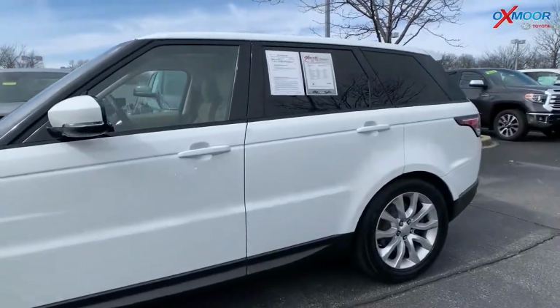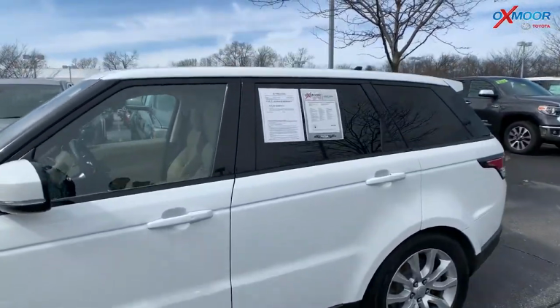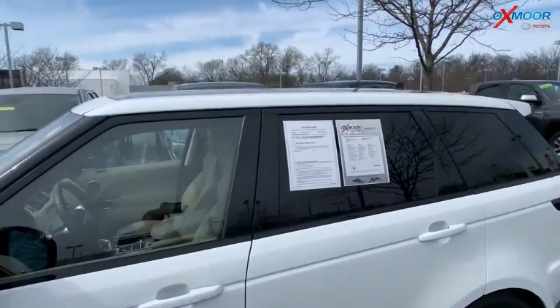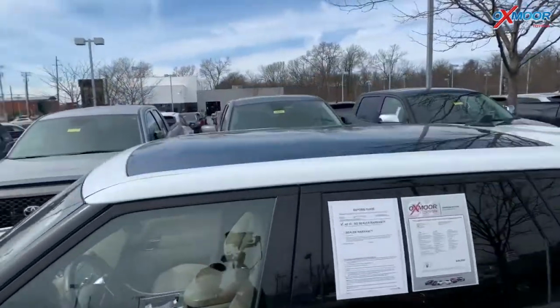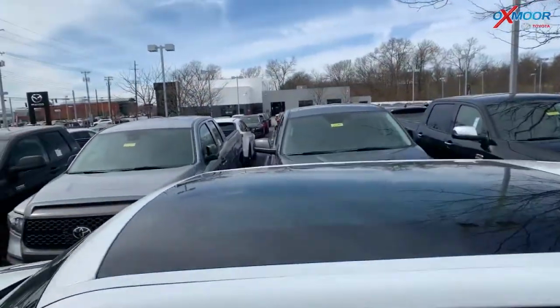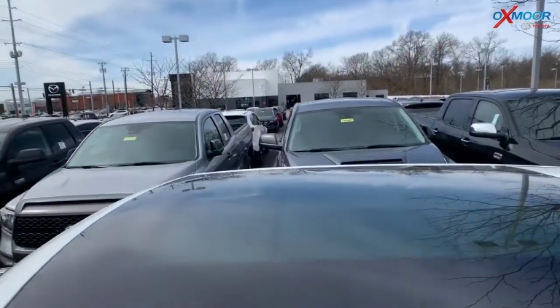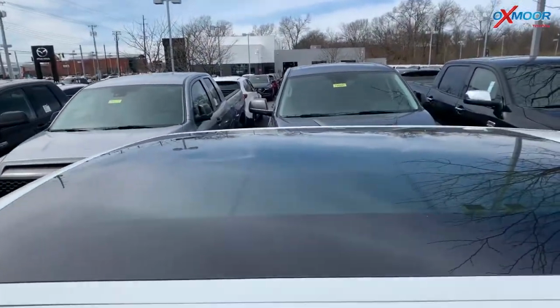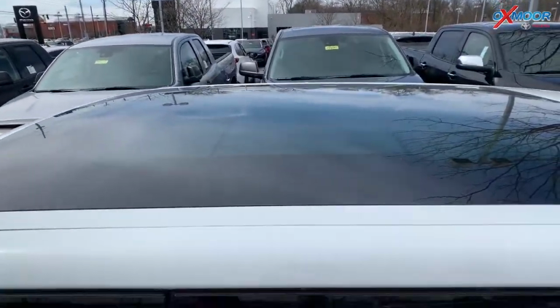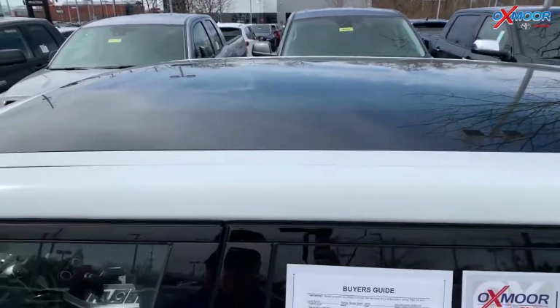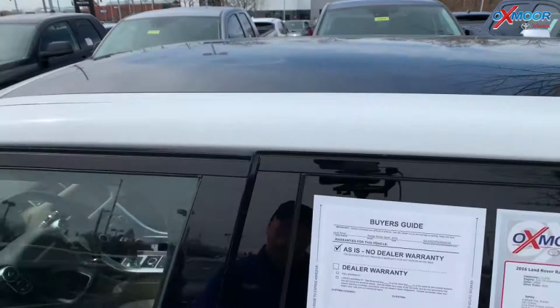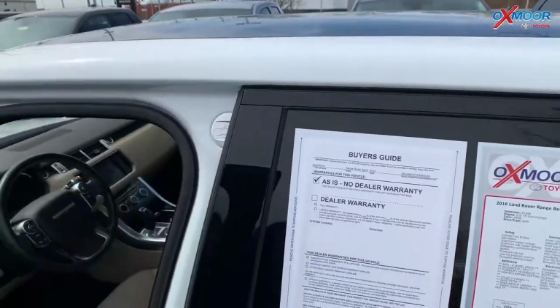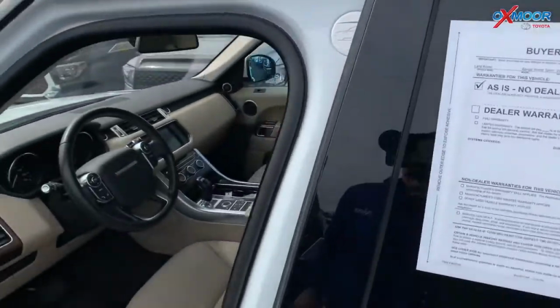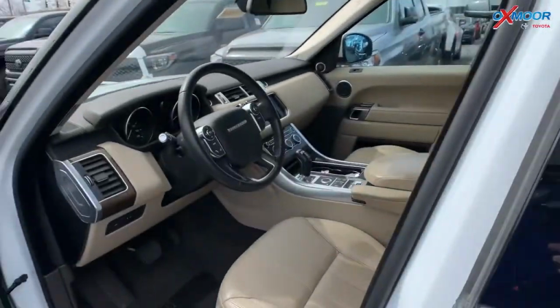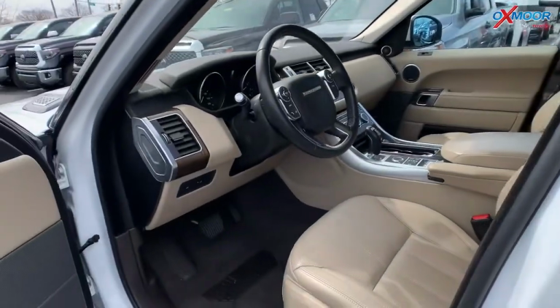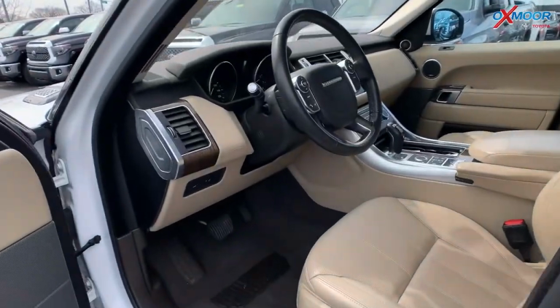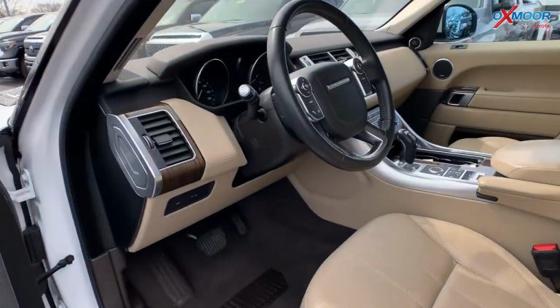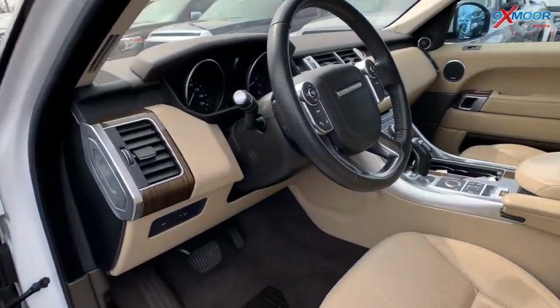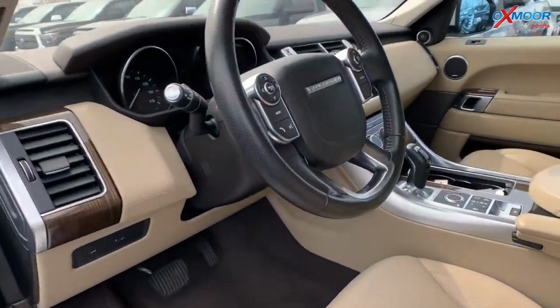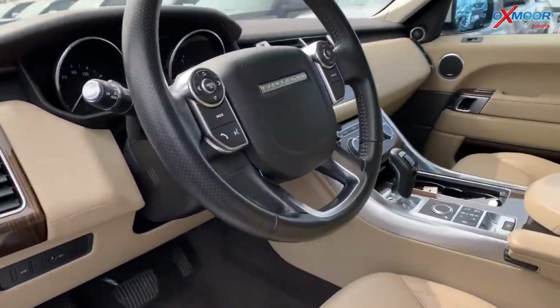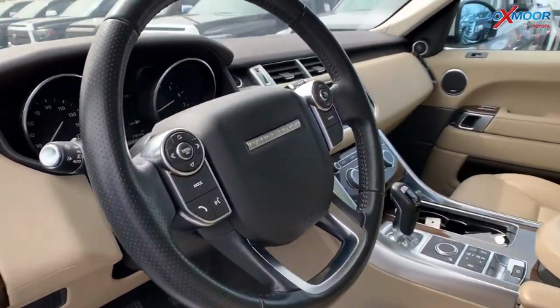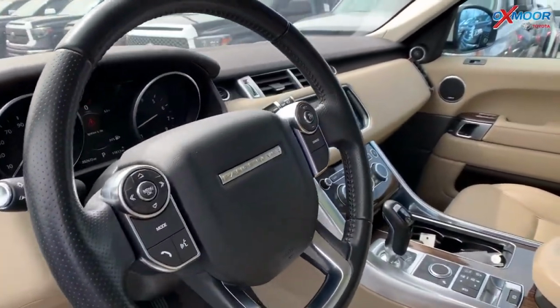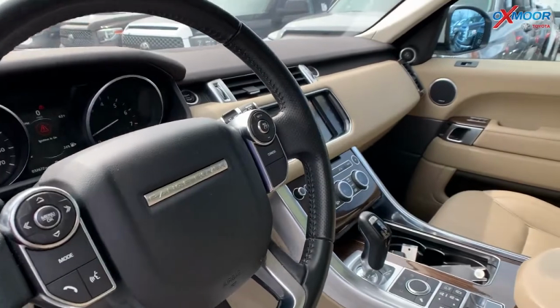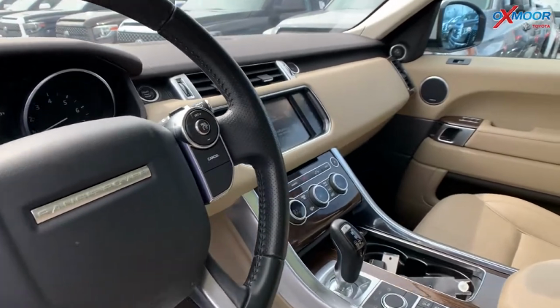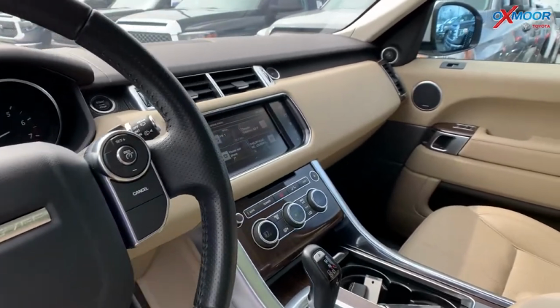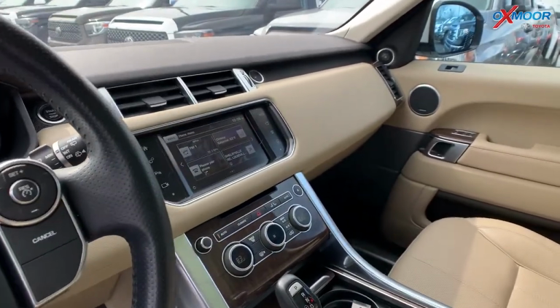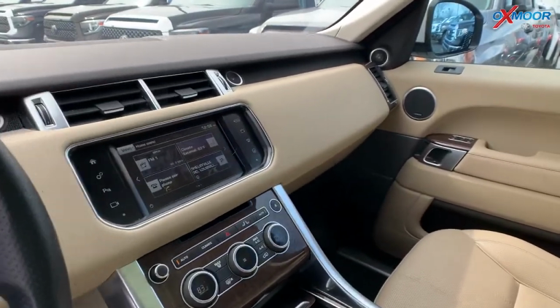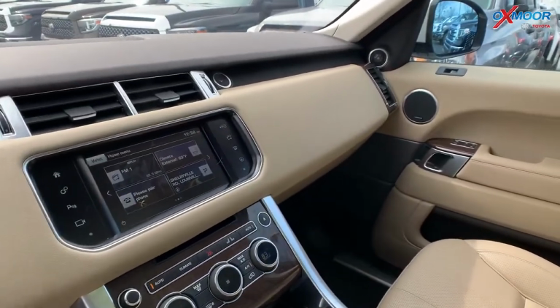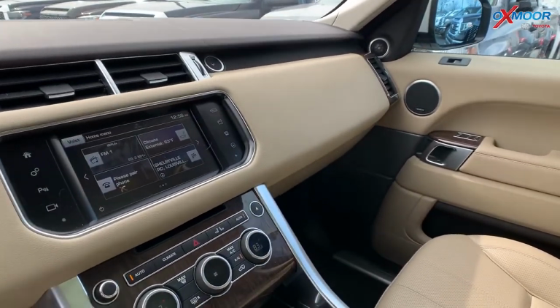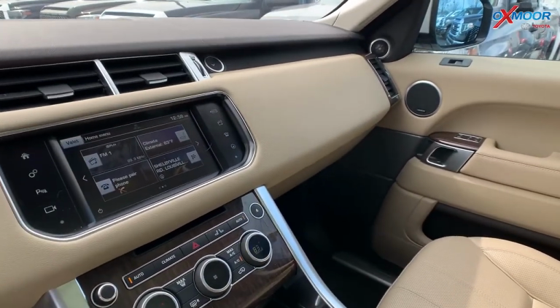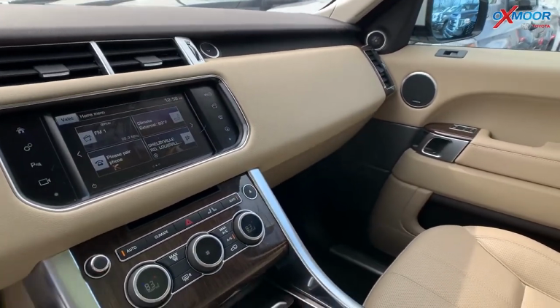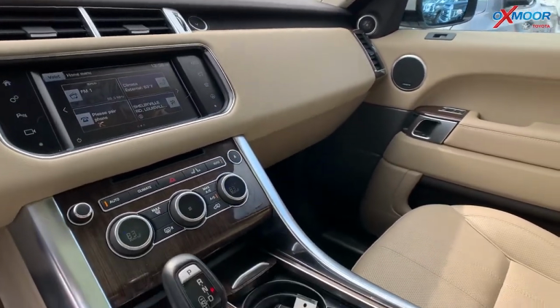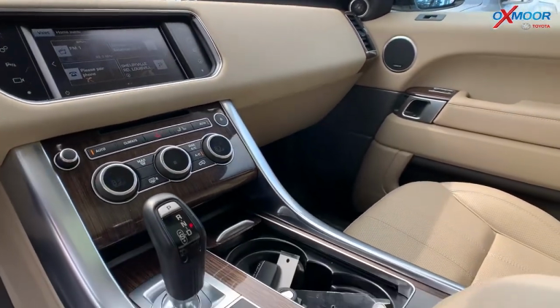A few things about this vehicle: it is four wheel drive, has navigation, there's a sunroof, the interior has heated leather seating, there is Bluetooth, a backup camera, and there's a clean Carfax with an exceptional service history.